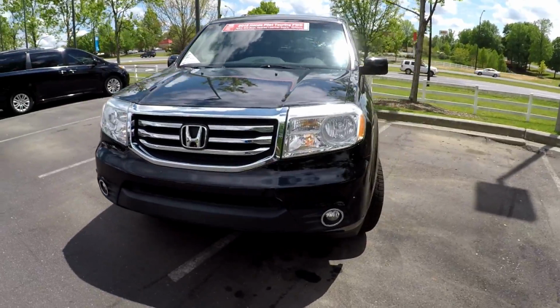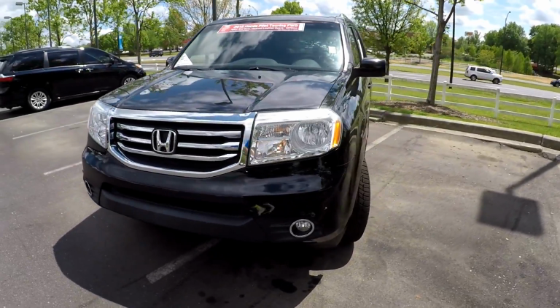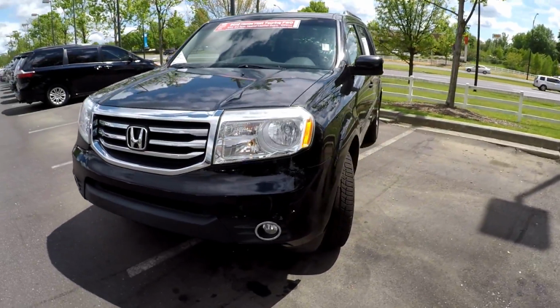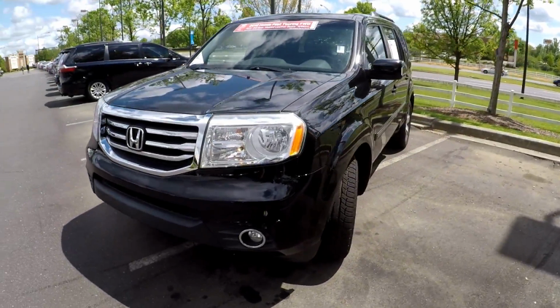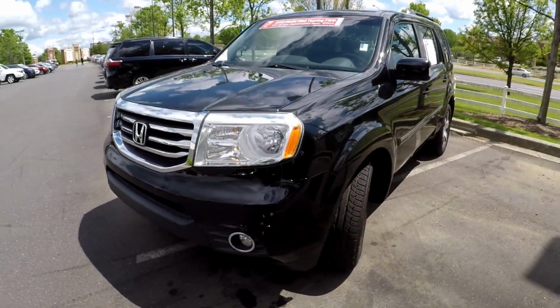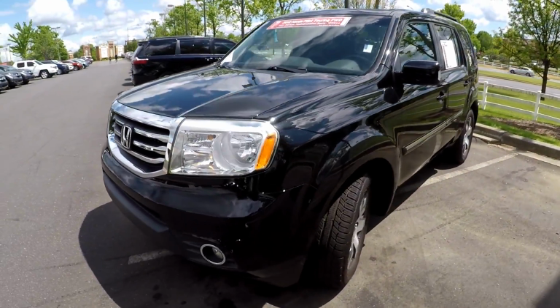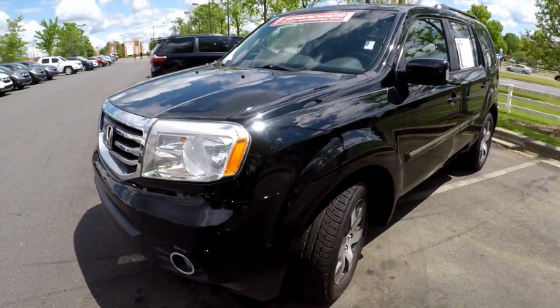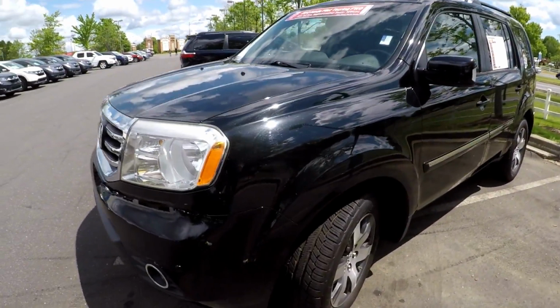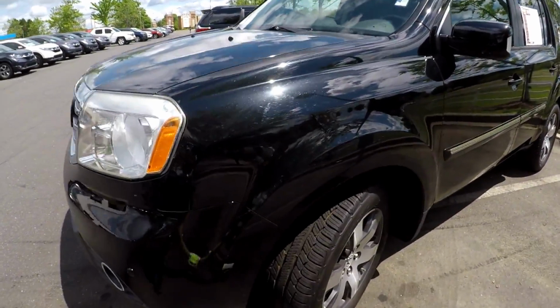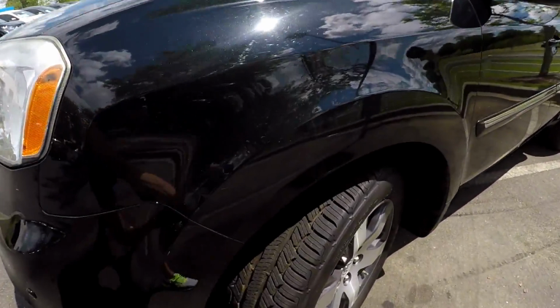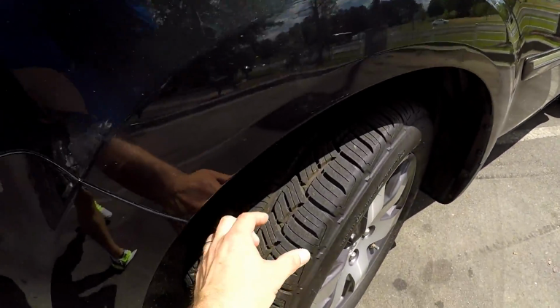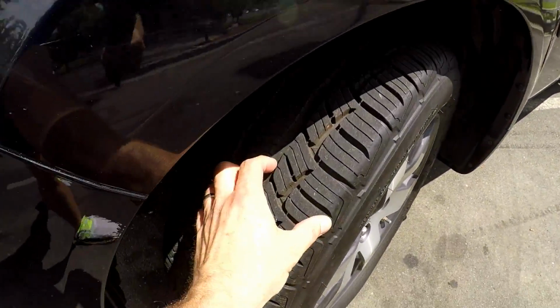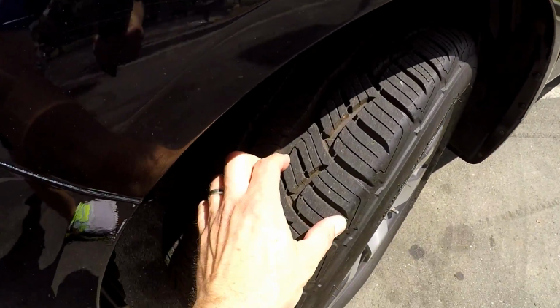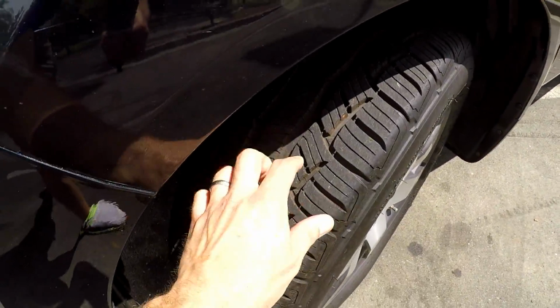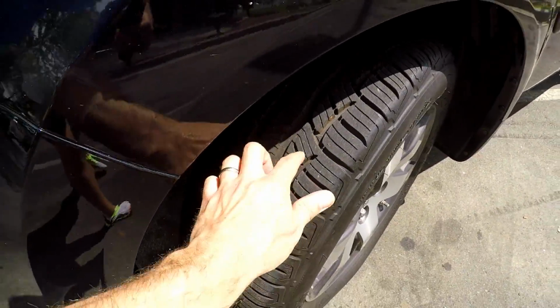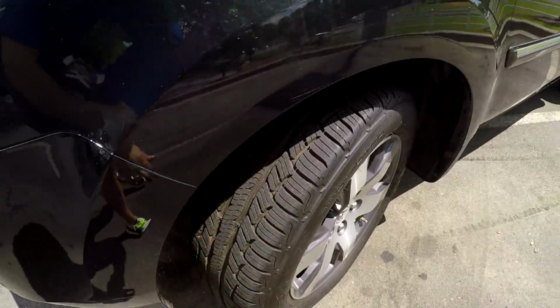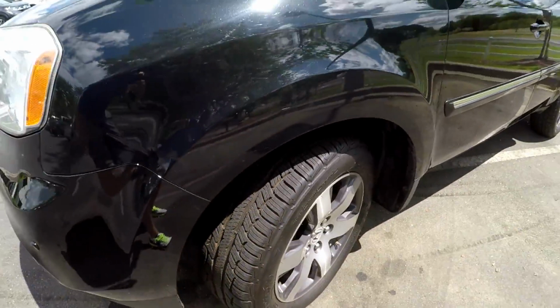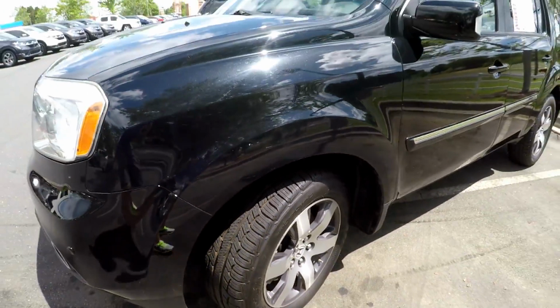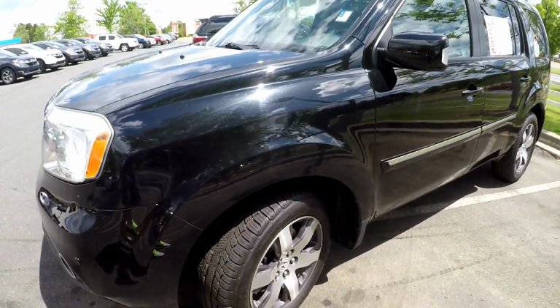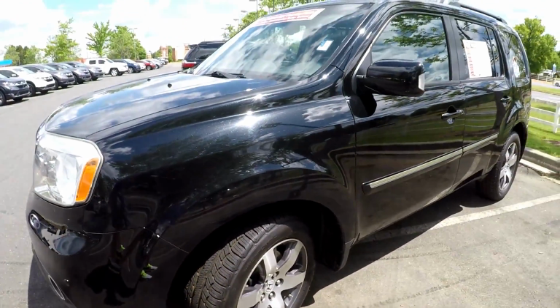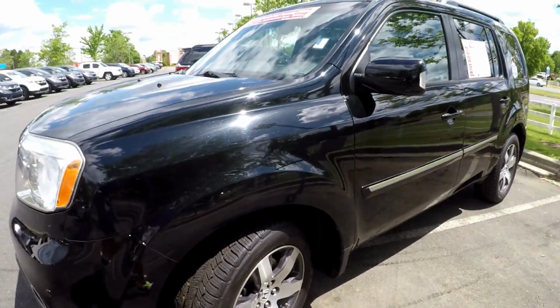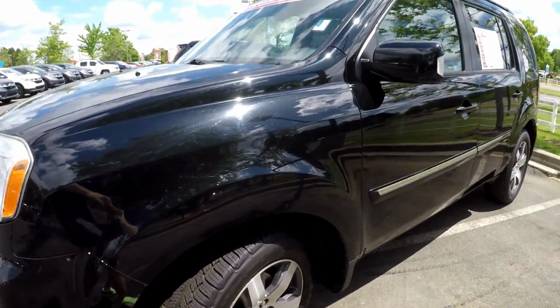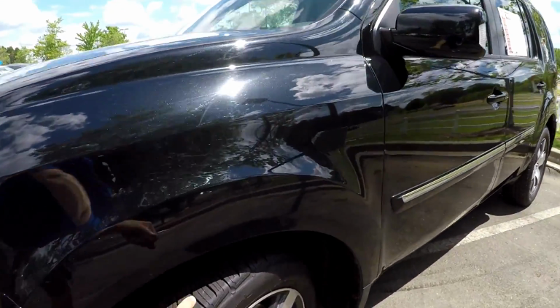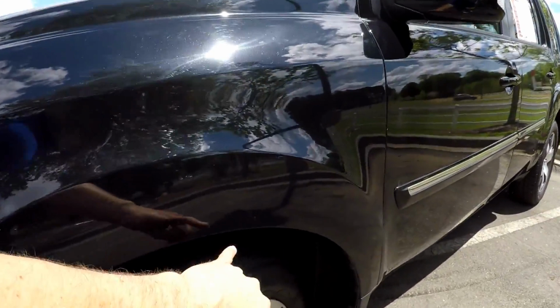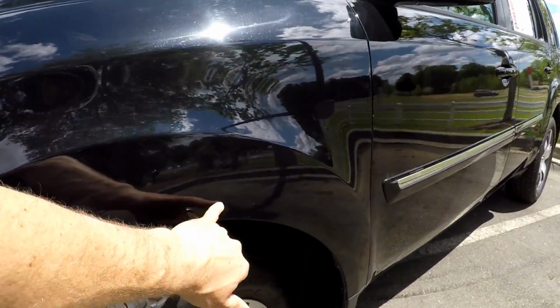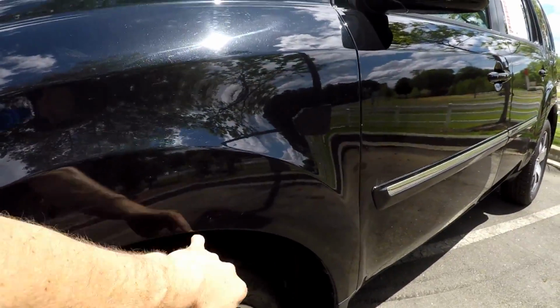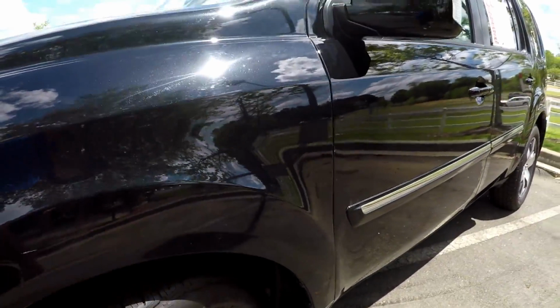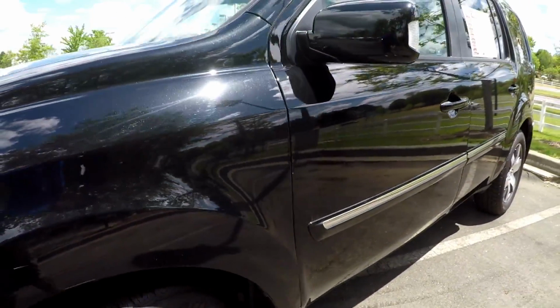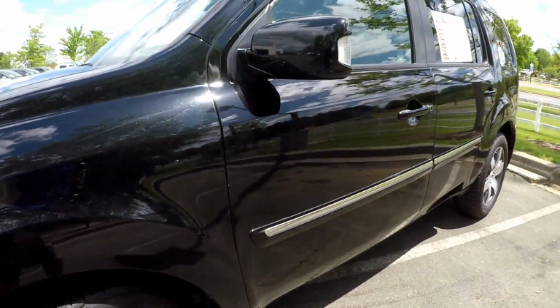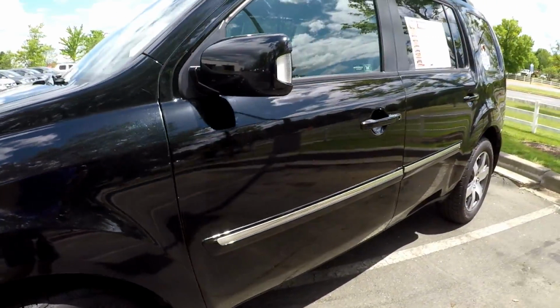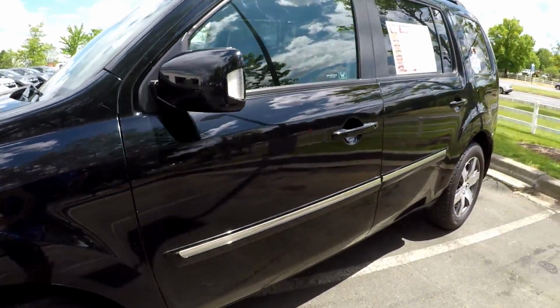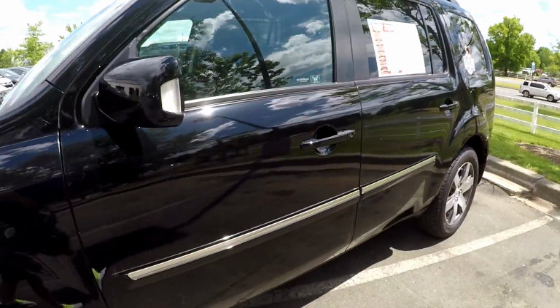We're going to start our walk-around on the driver's side, stopping right up front to check the tires. Great tread there. Just going to be looking for dents, dings, and scratches. We'll do our best to point those out.